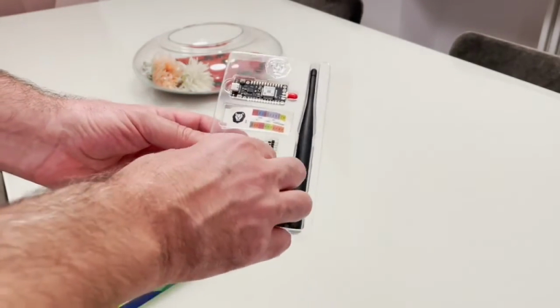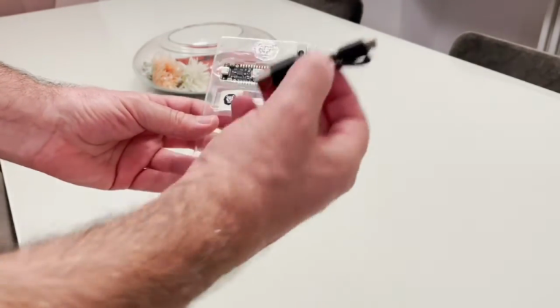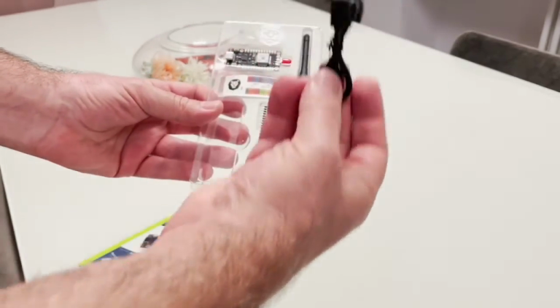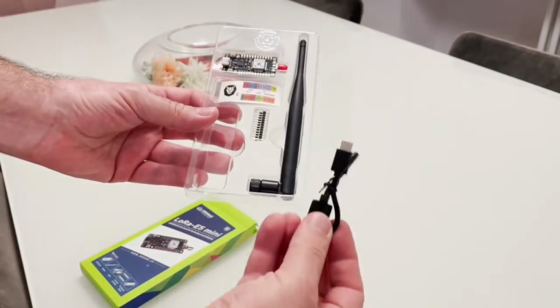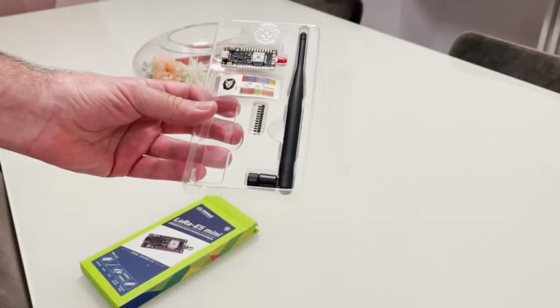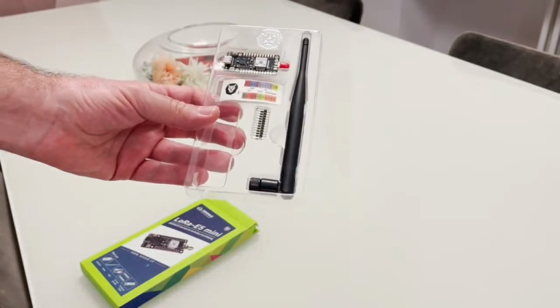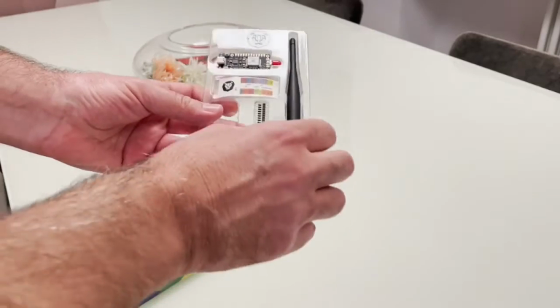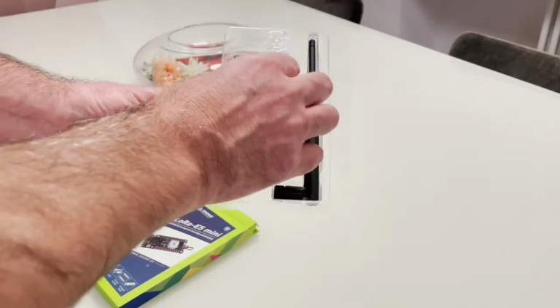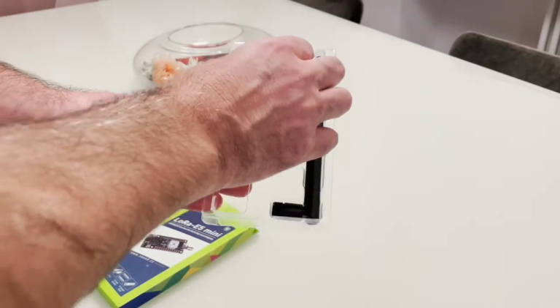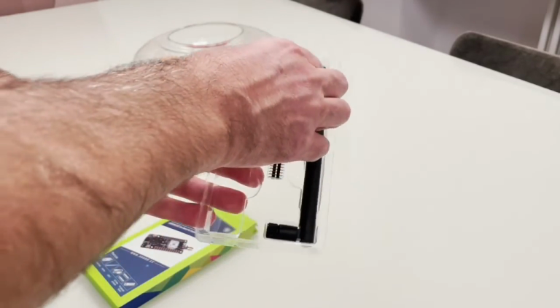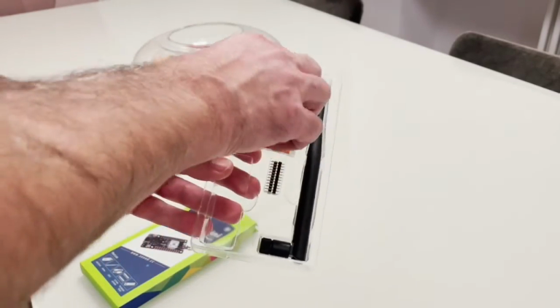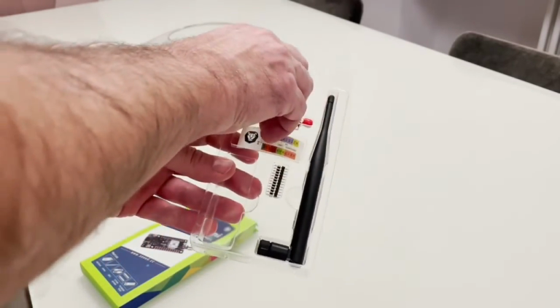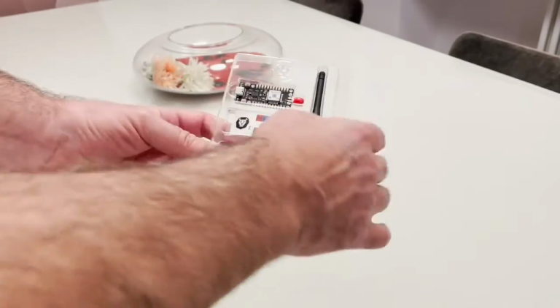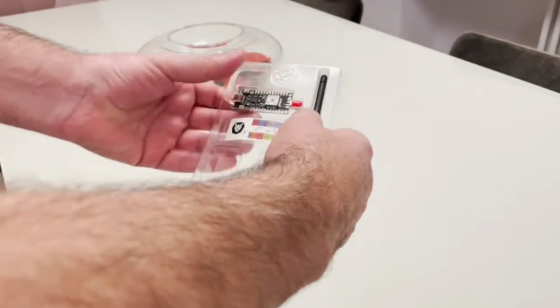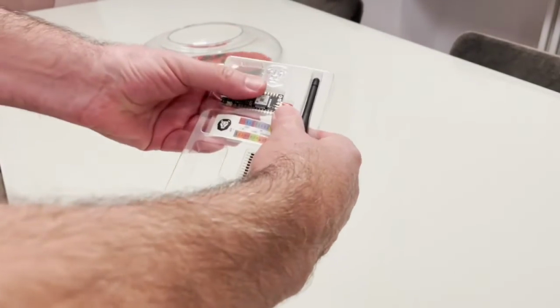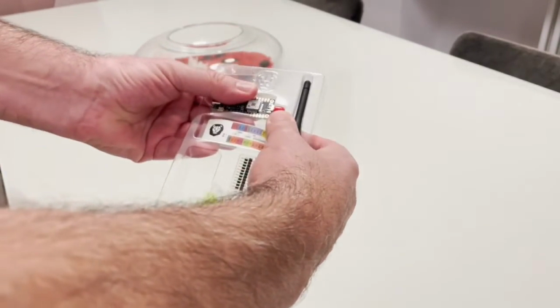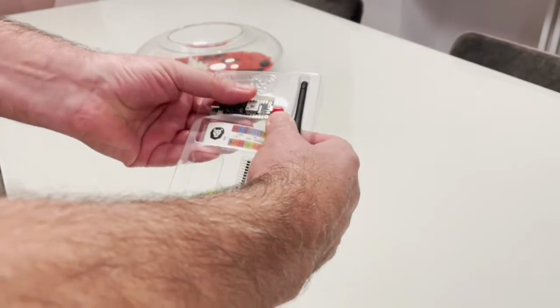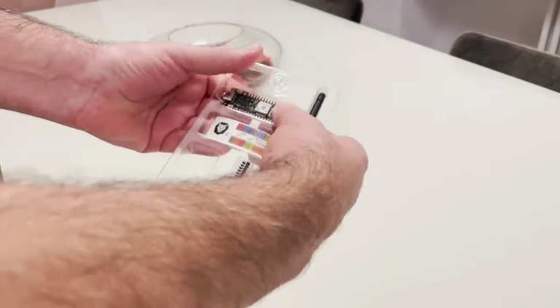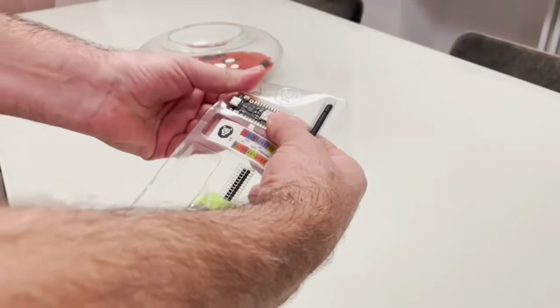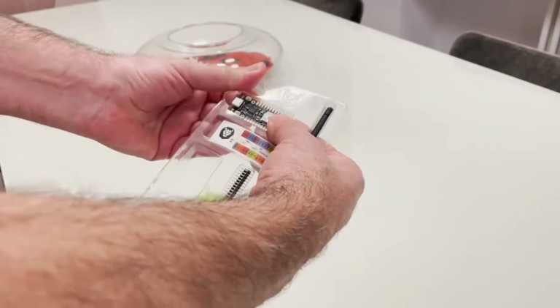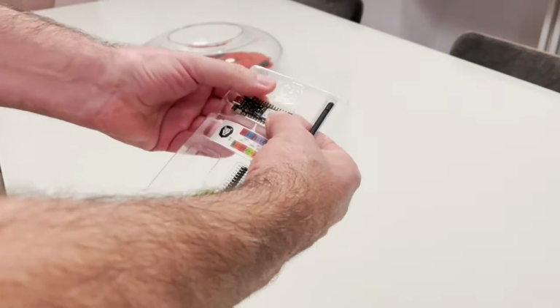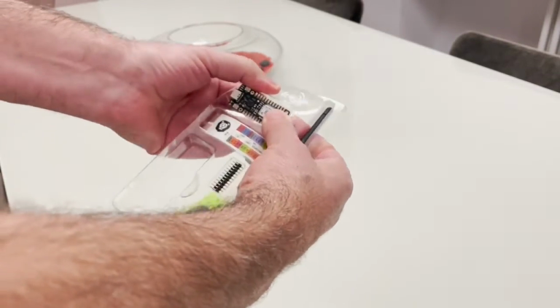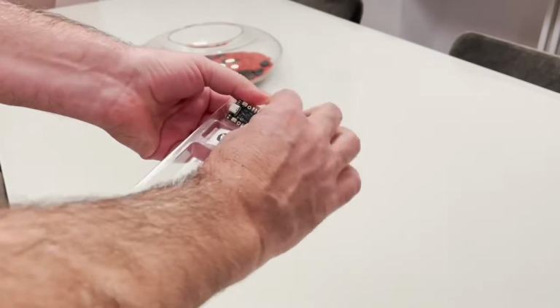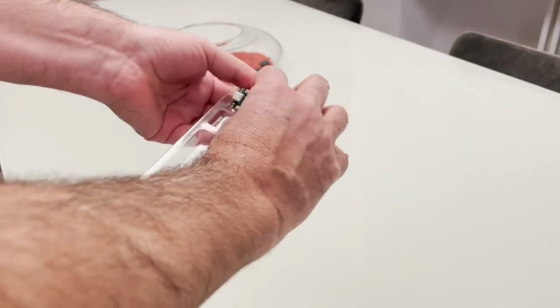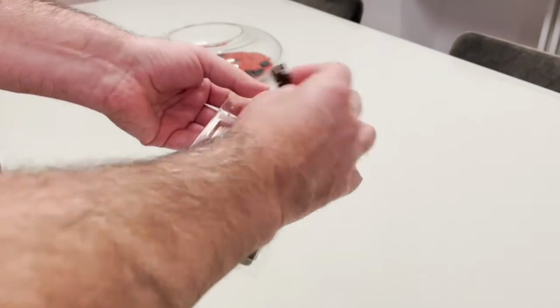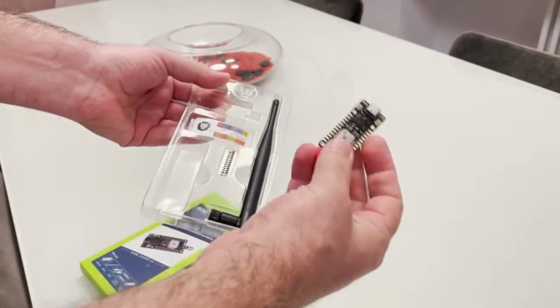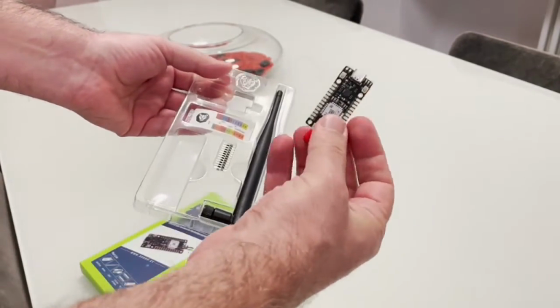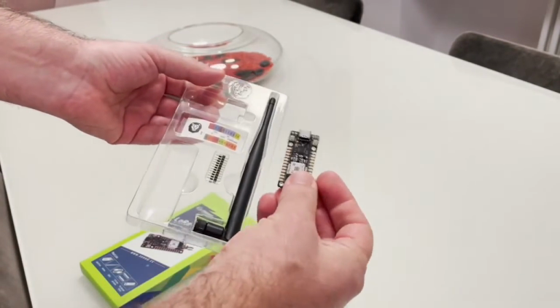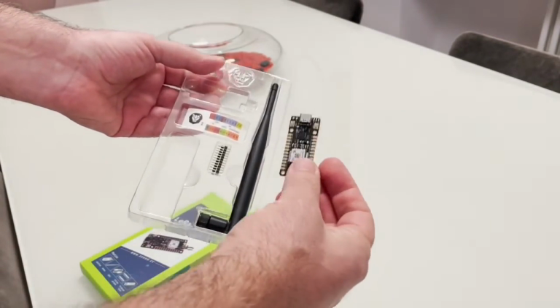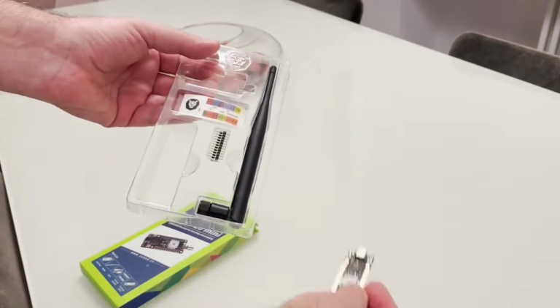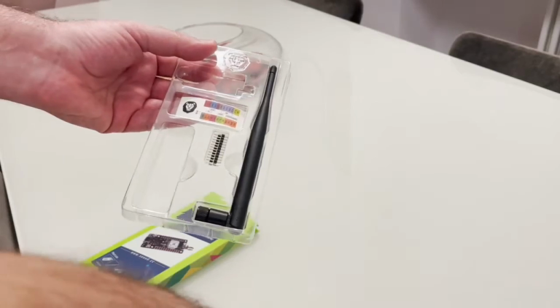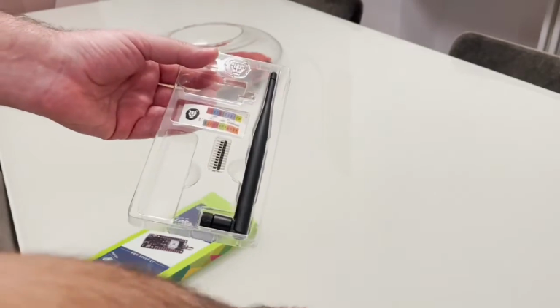Unboxing it, you can see there is a serial USB cable, the device itself, the antenna, and the pins for prototyping.